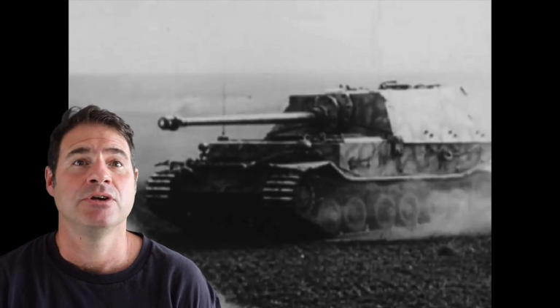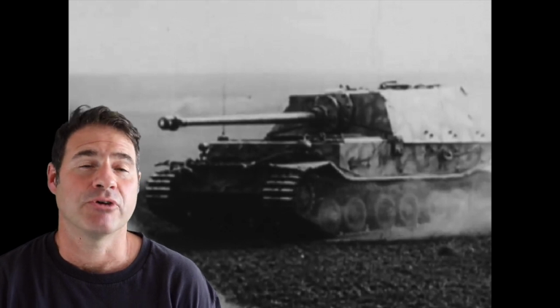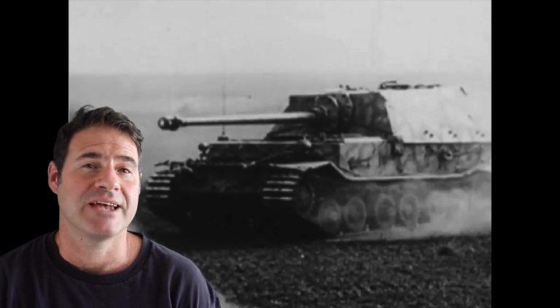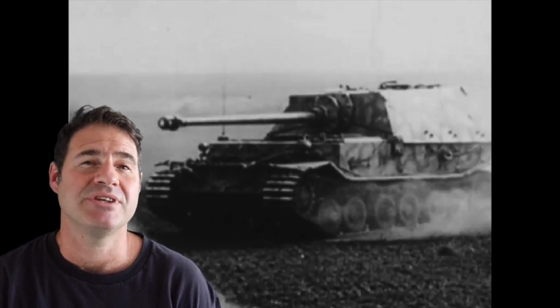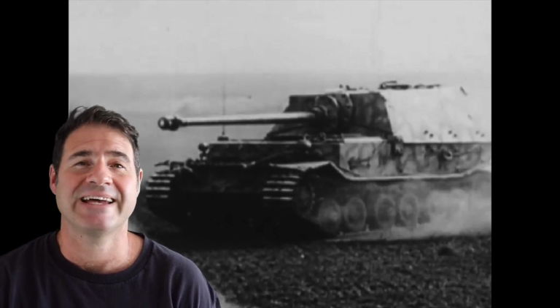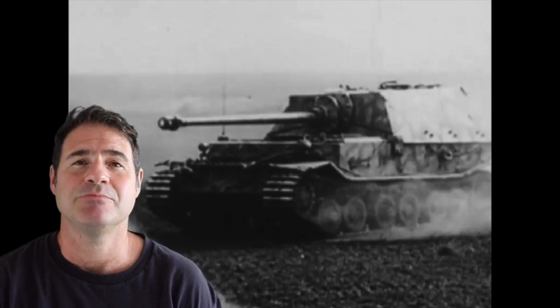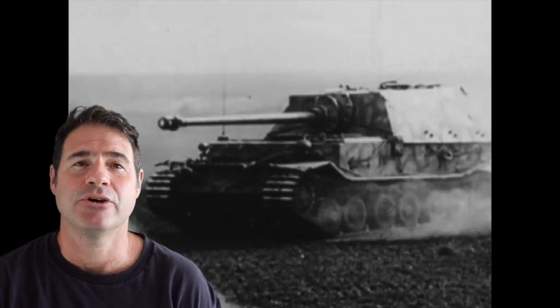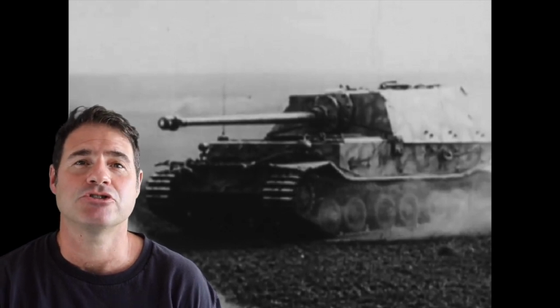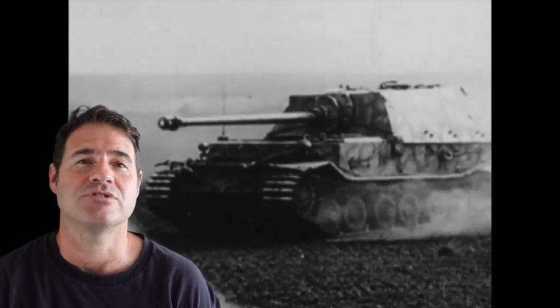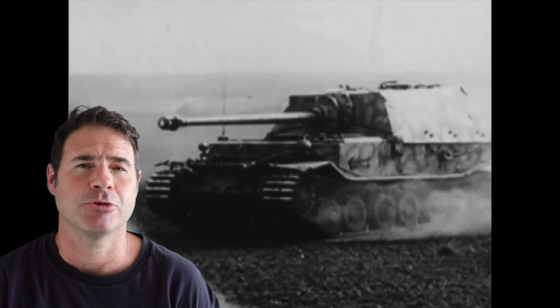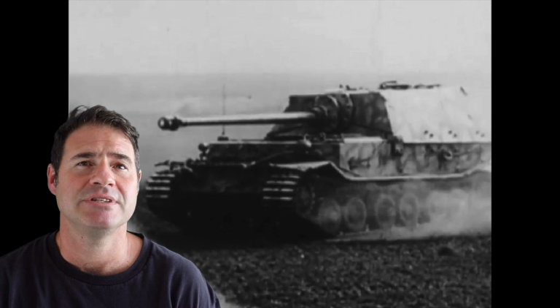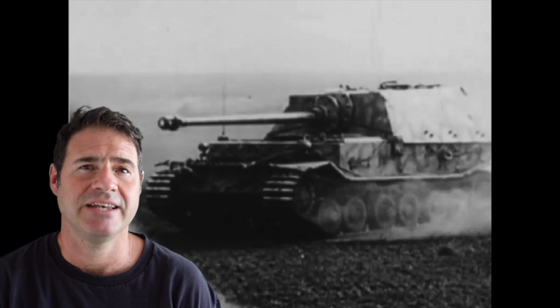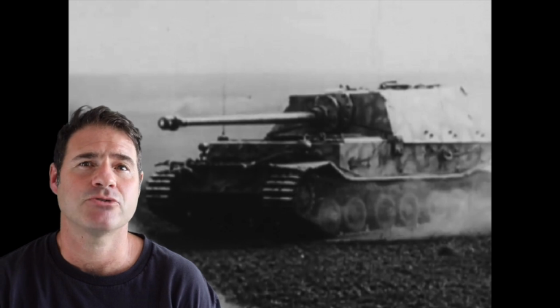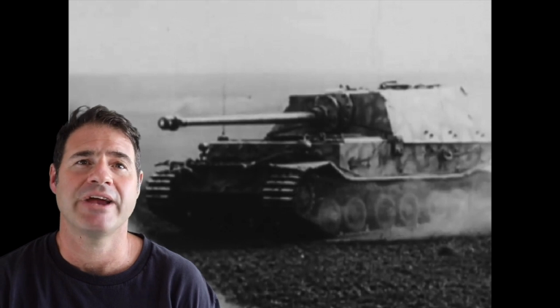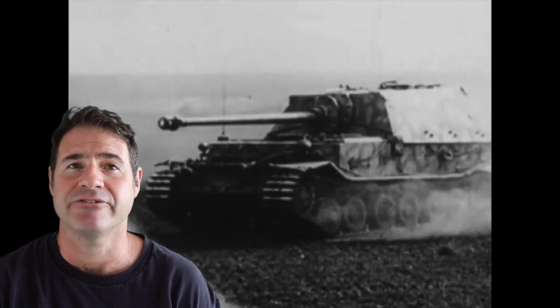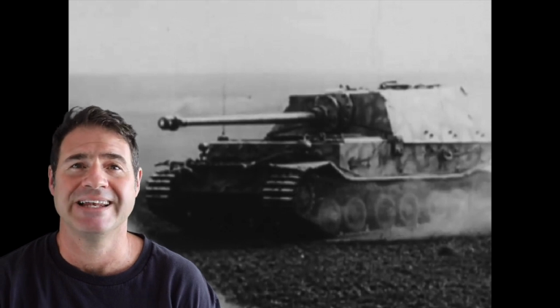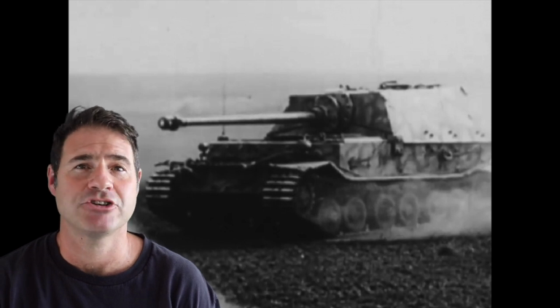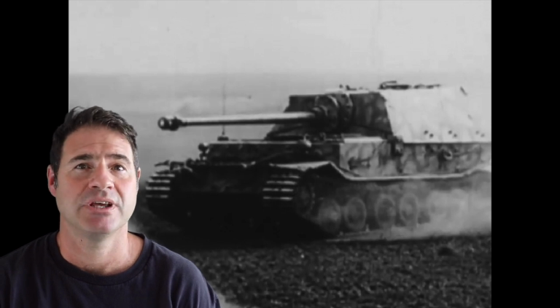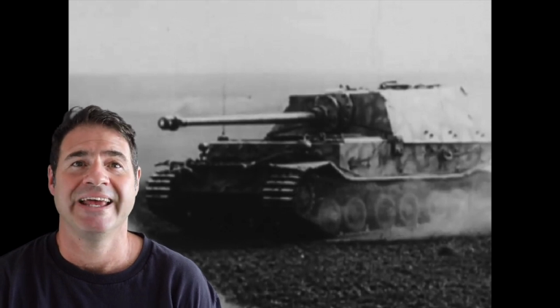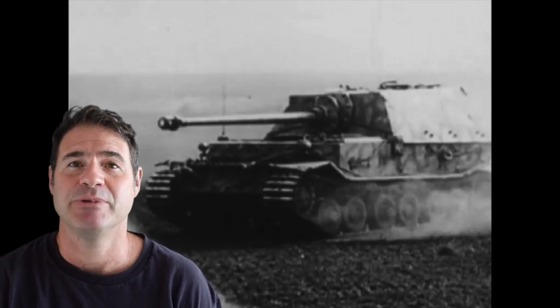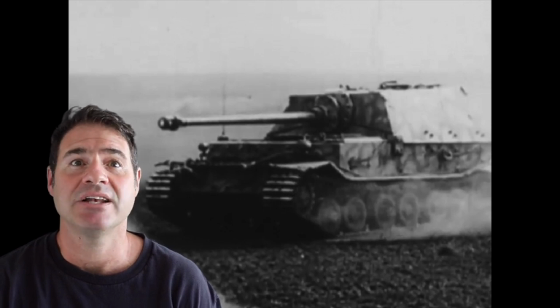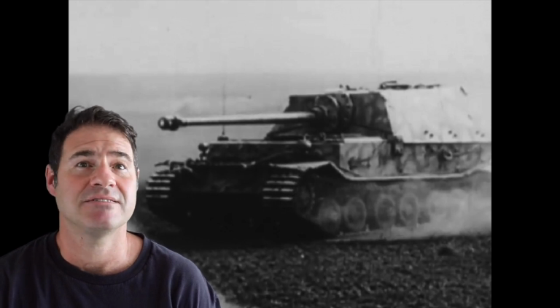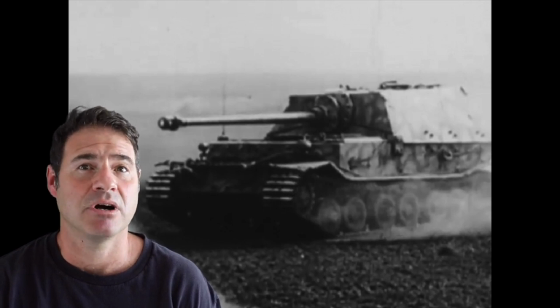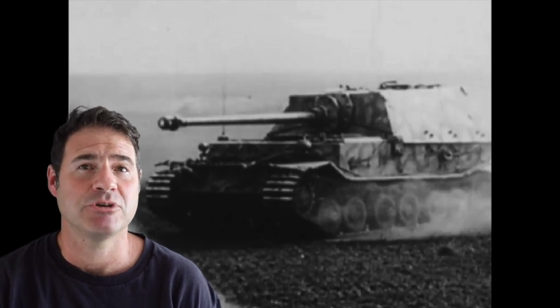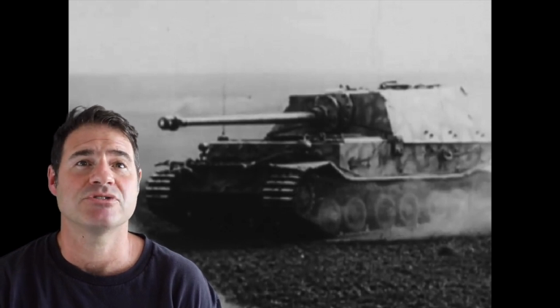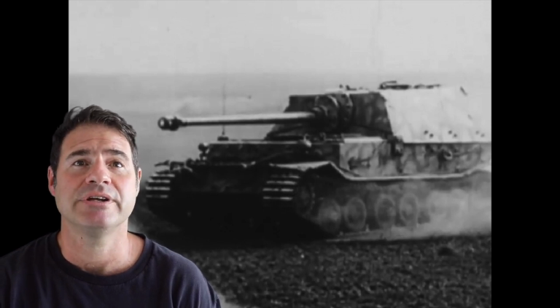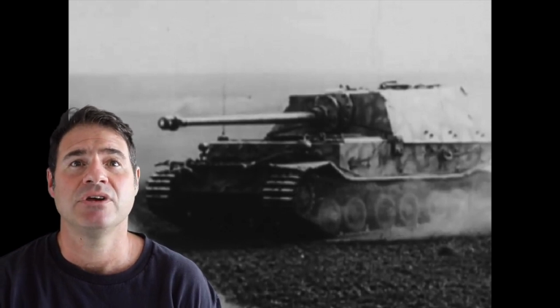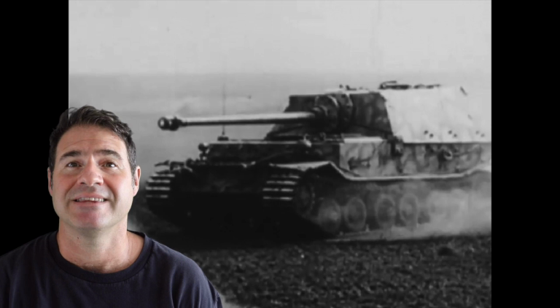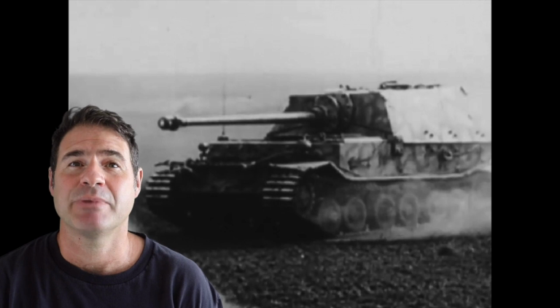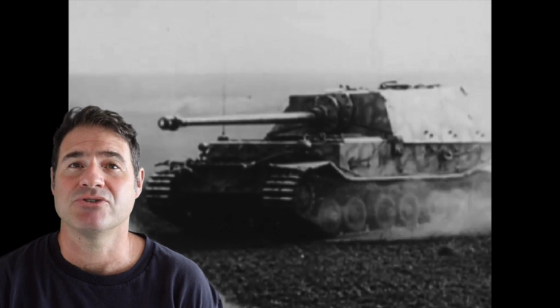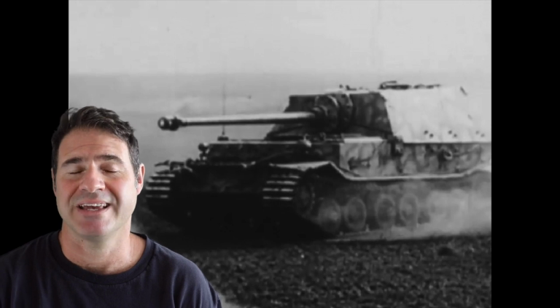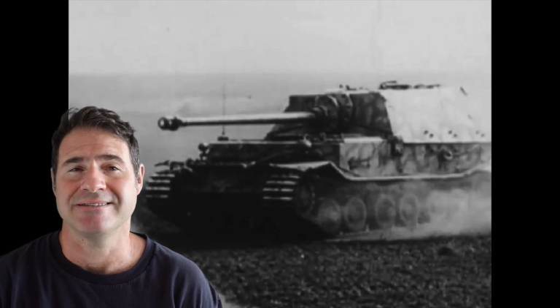For example, this excellent material shows the German tank destroyer Elephant in action. And to be honest, among amateur historians, that's about as good as it gets.